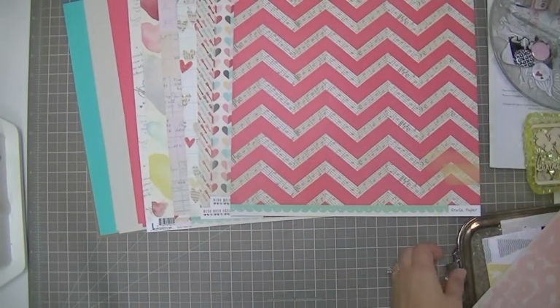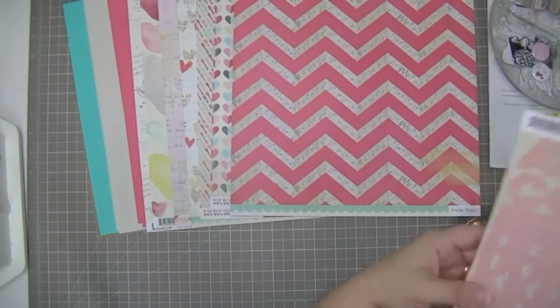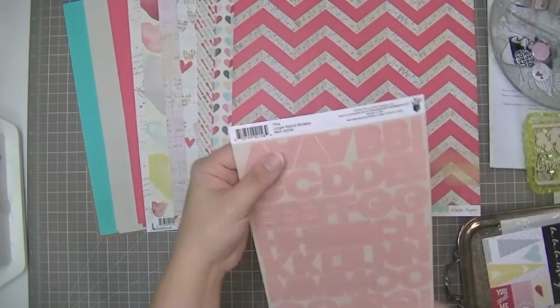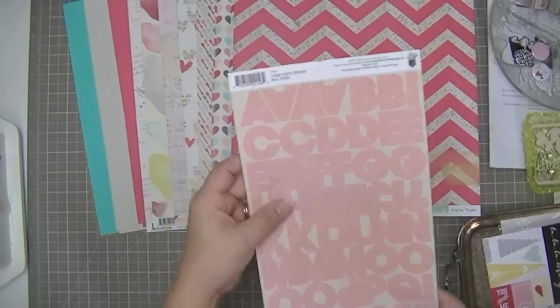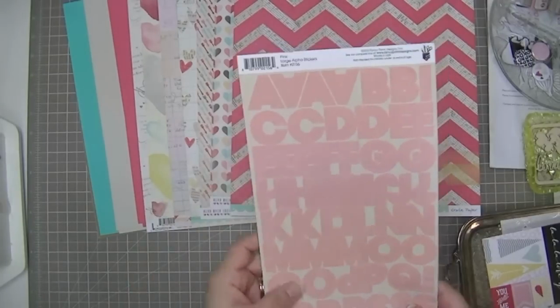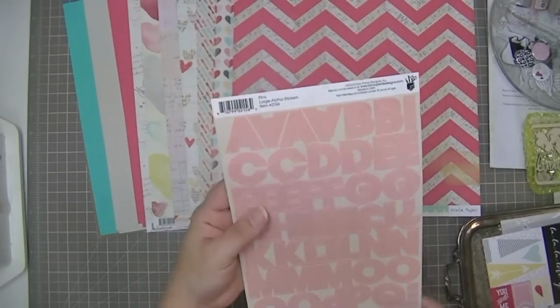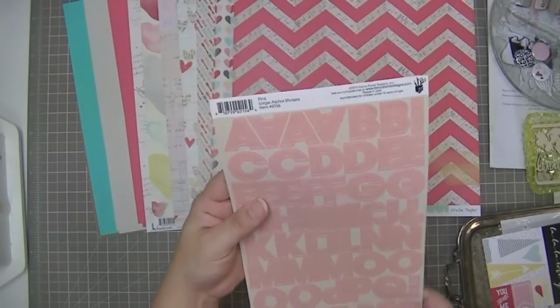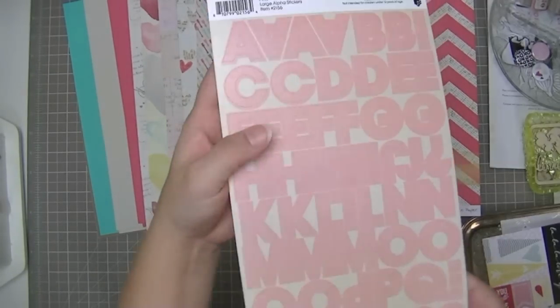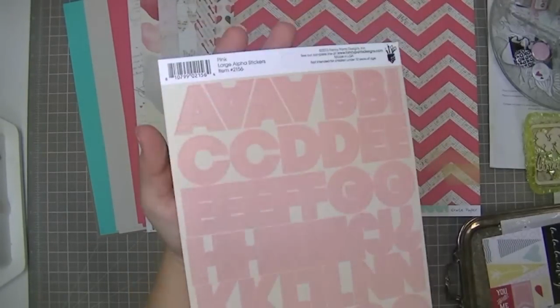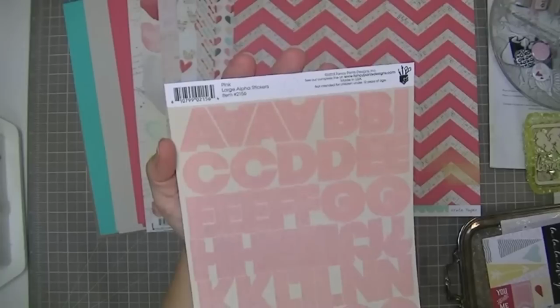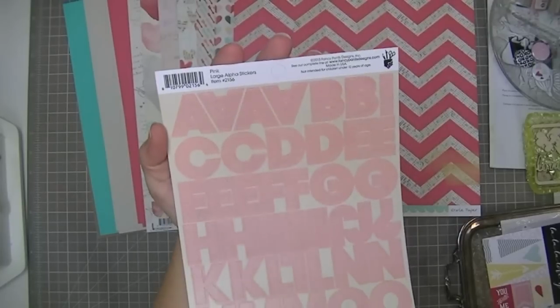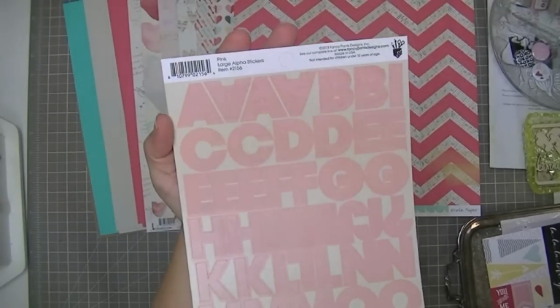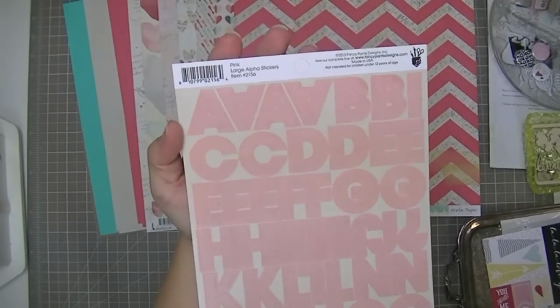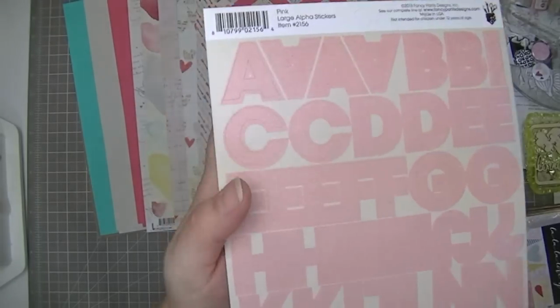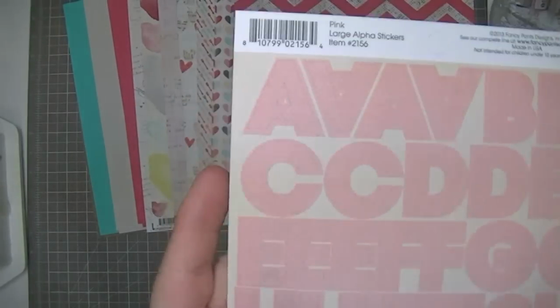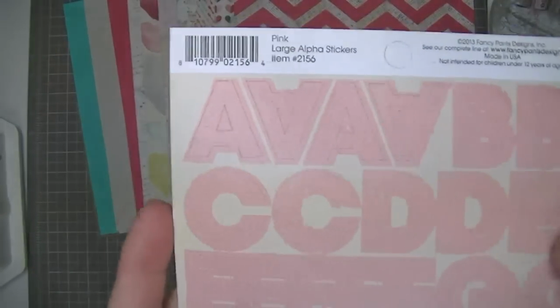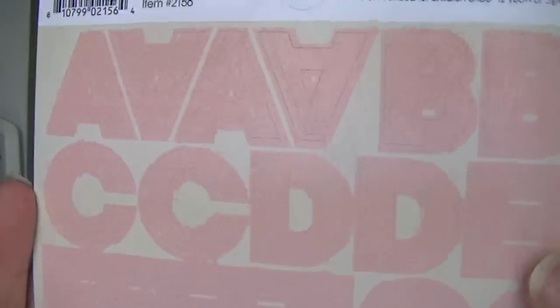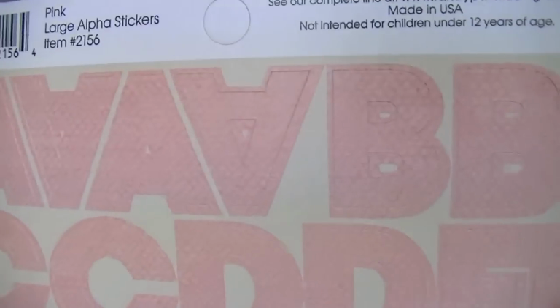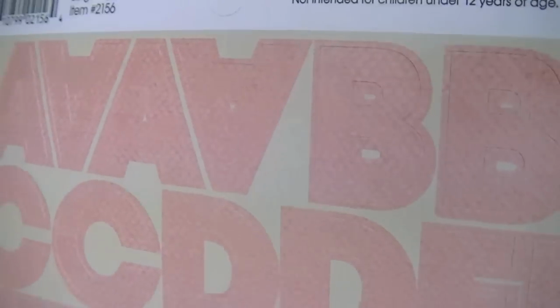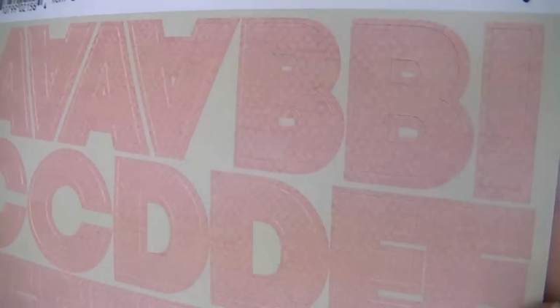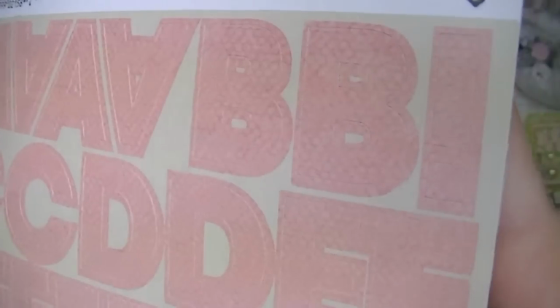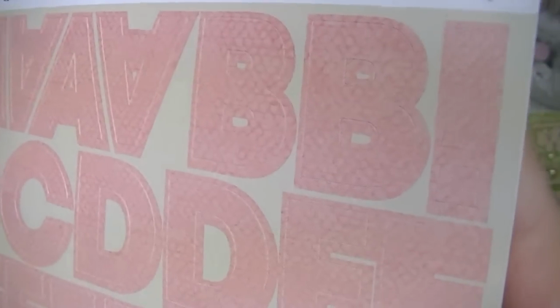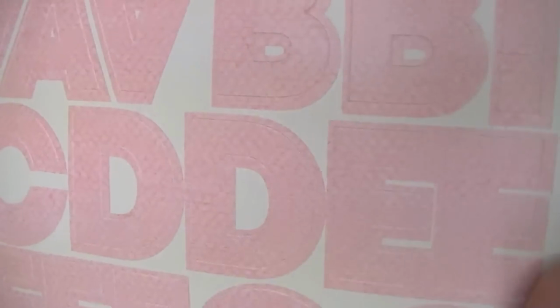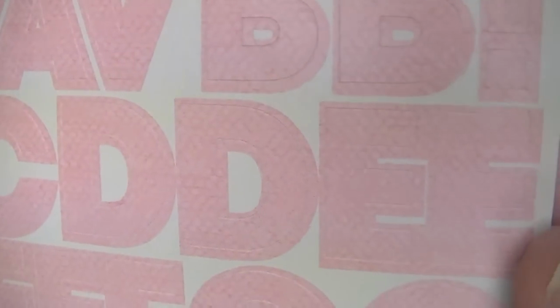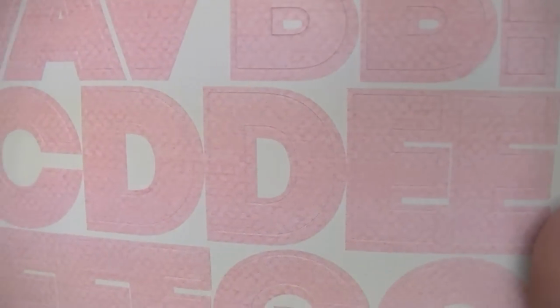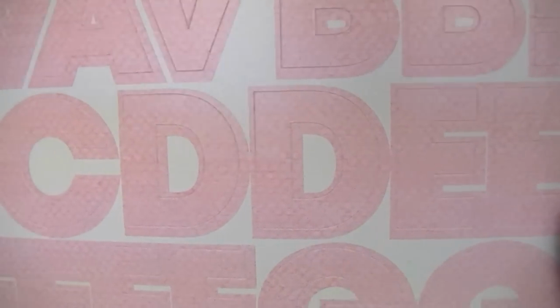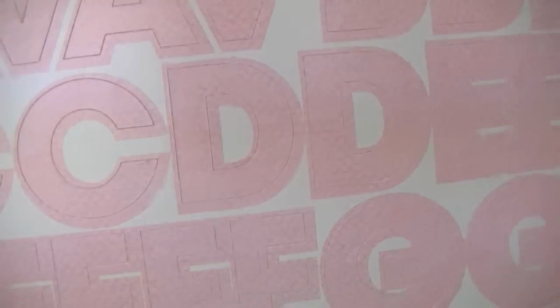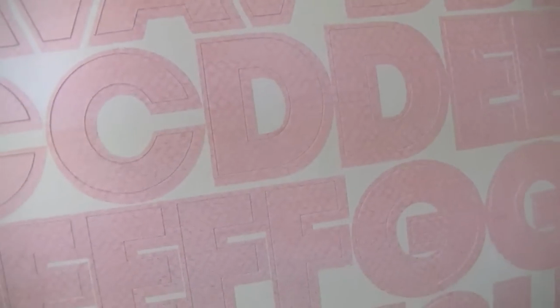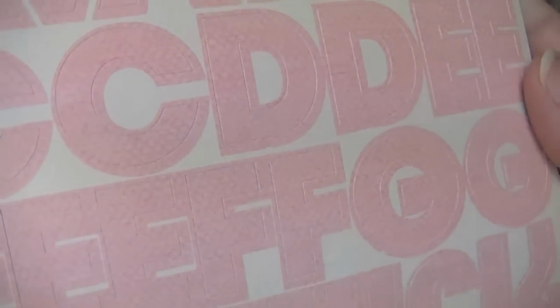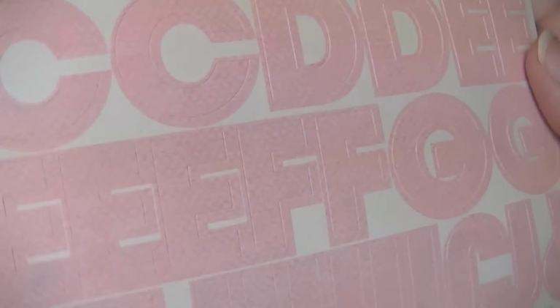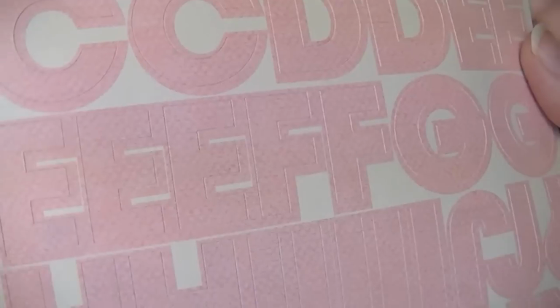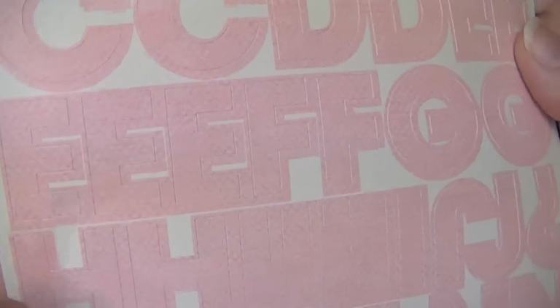The letter sticker that comes with this kit is the Fancy Pants pink large alpha stickers, and they have a bit of distressing - a textured look printed into them.